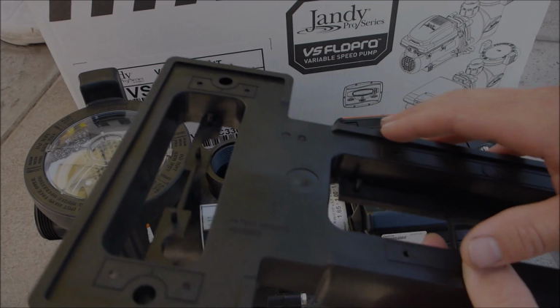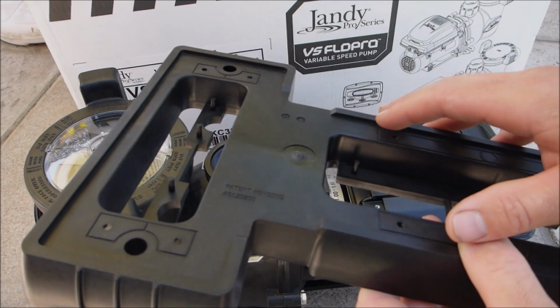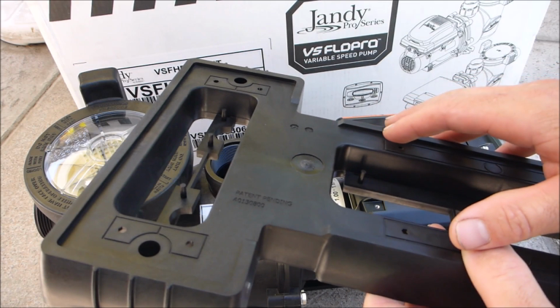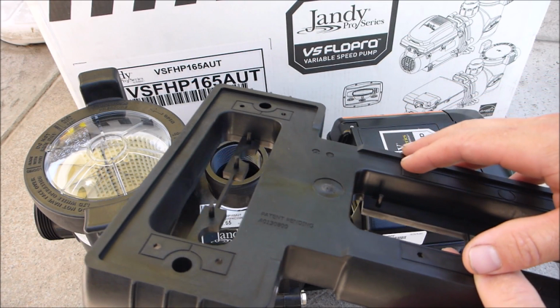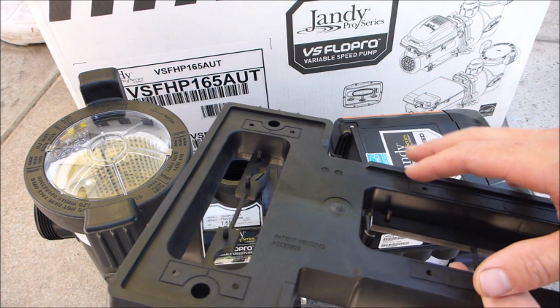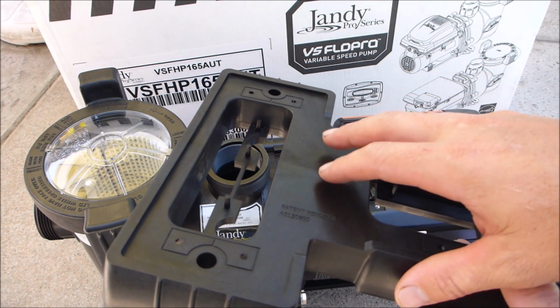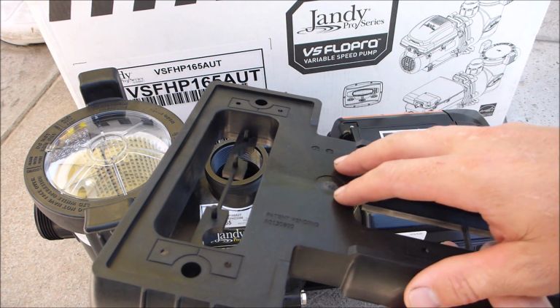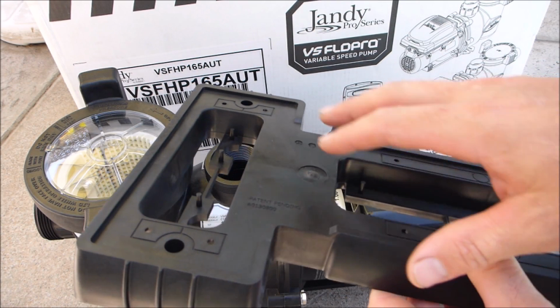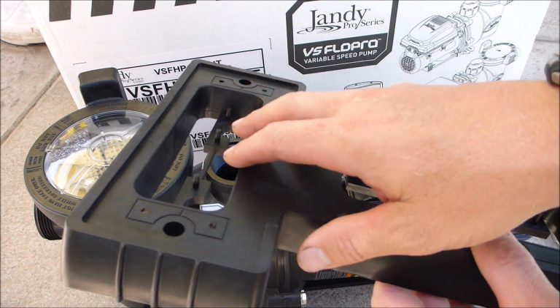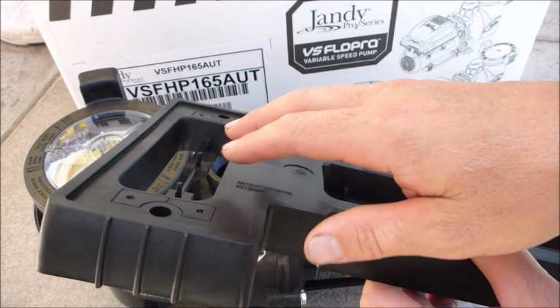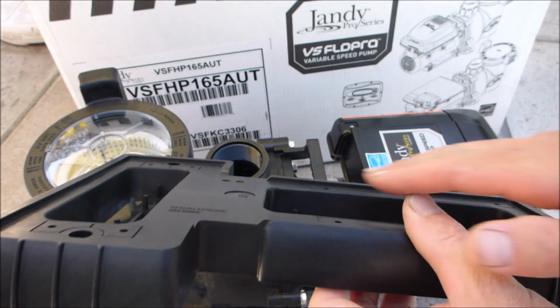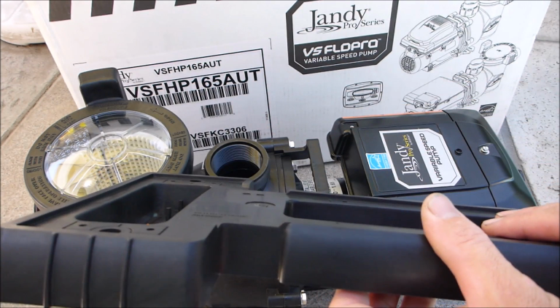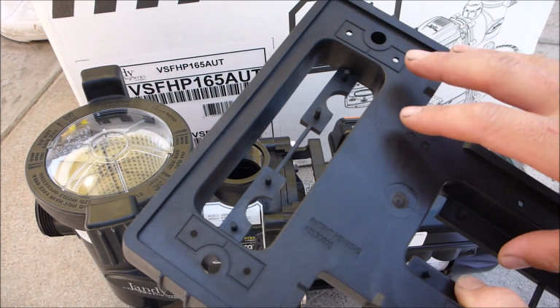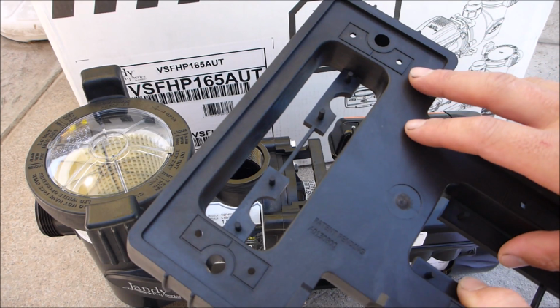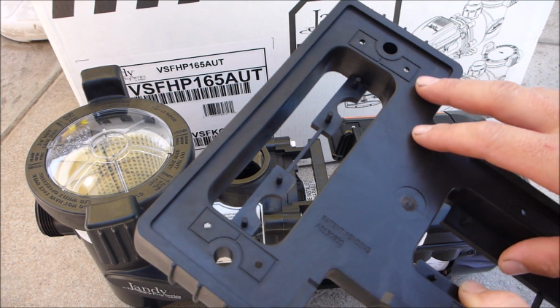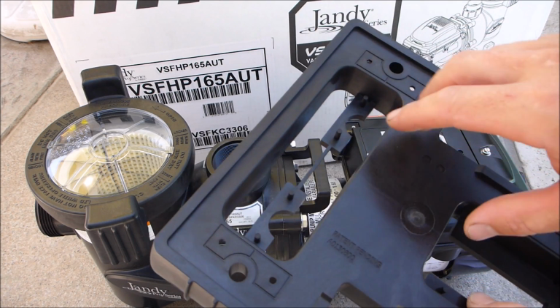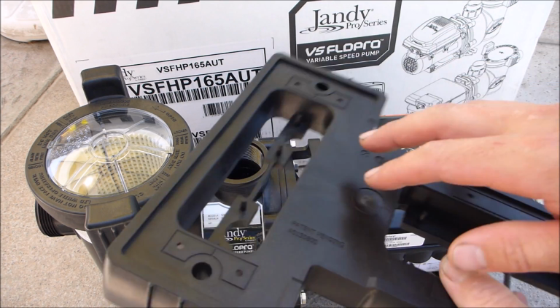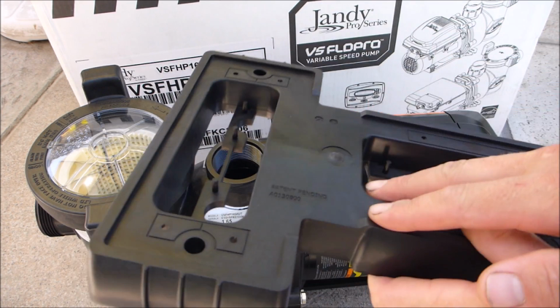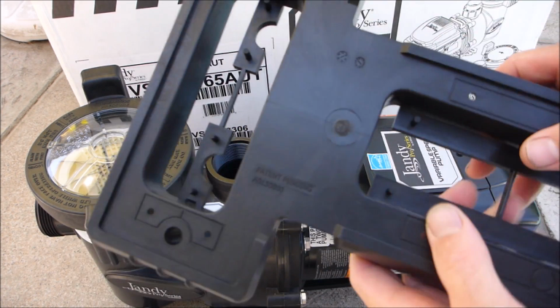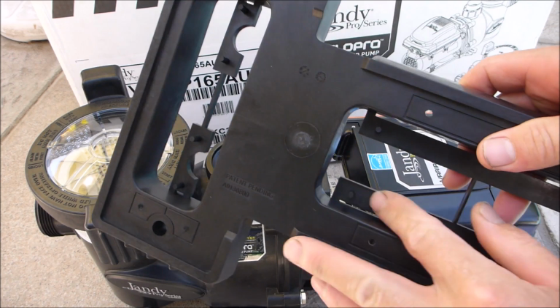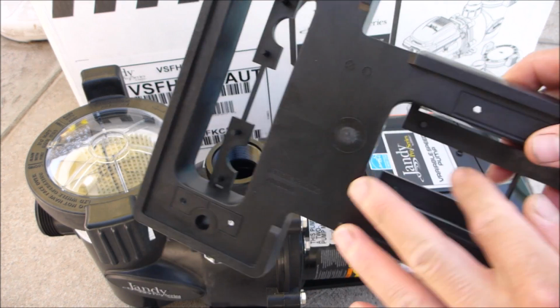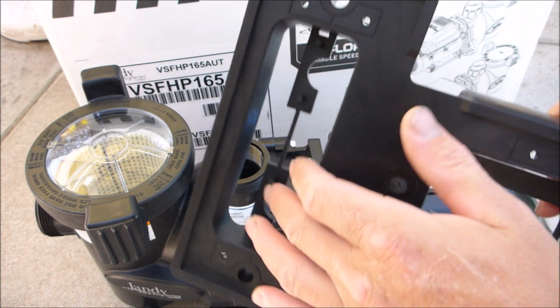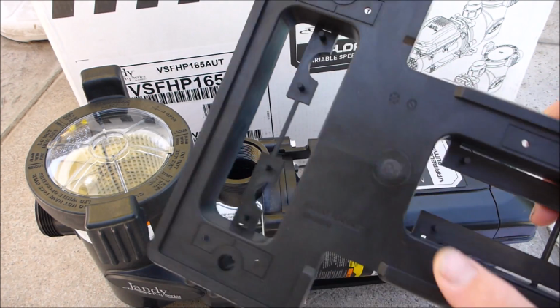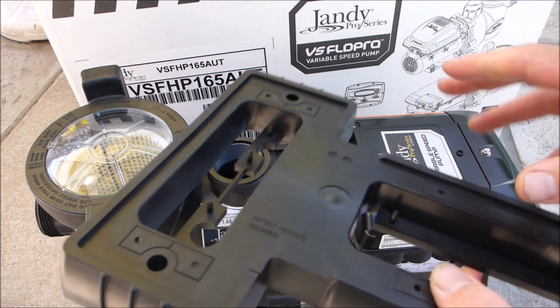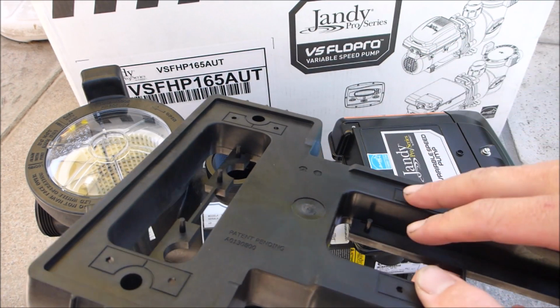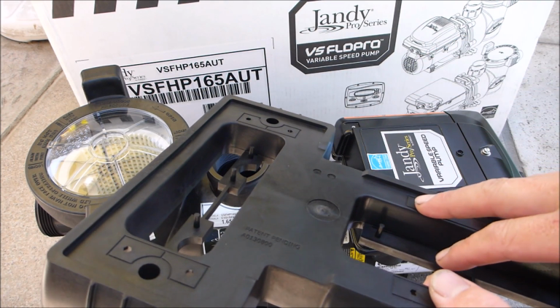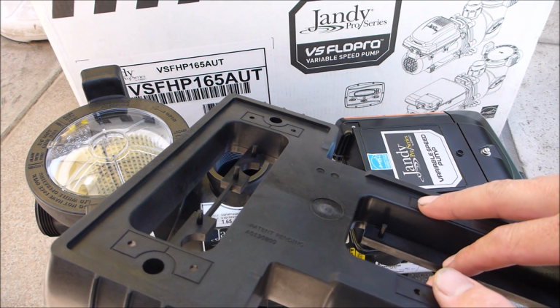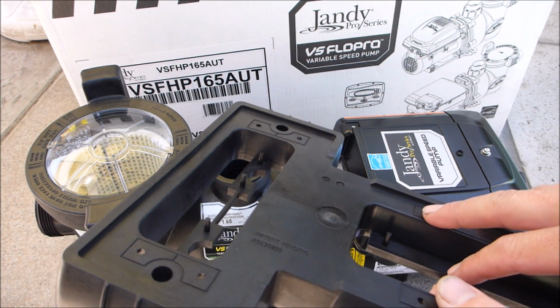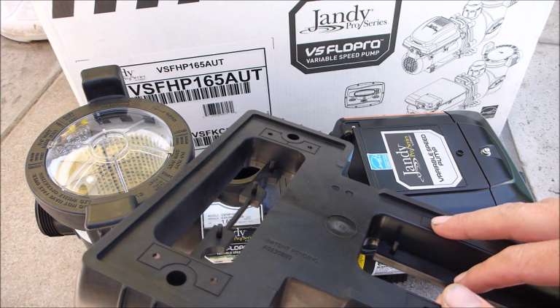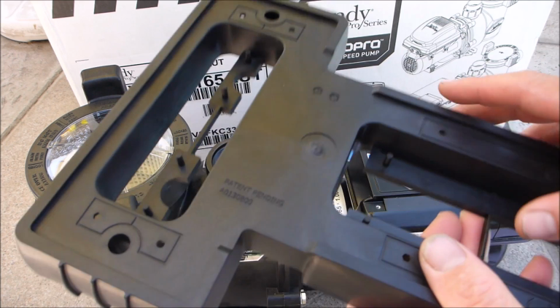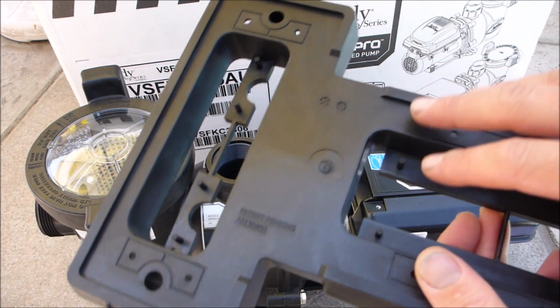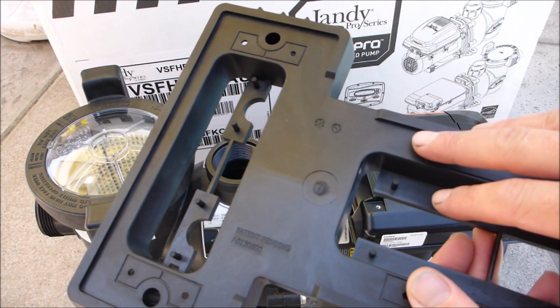So if you're going to remove a Hayward Super 2 pump and put this Jandy pump in its place, you would just put the Jandy pump on top of the base here. And if you're replacing a Penta Whisper Flow, you would use this base but you would also add these spacers here. I'll show you in the installation — I'm going to replace the Whisper Flow pump in the installation video.